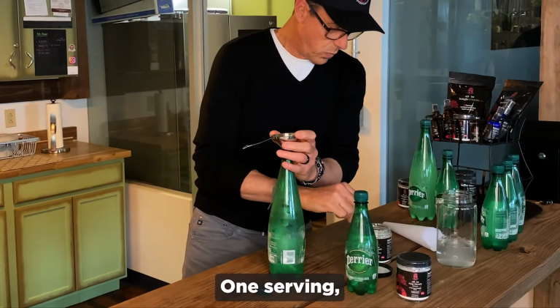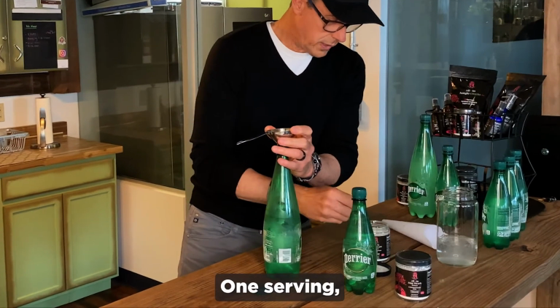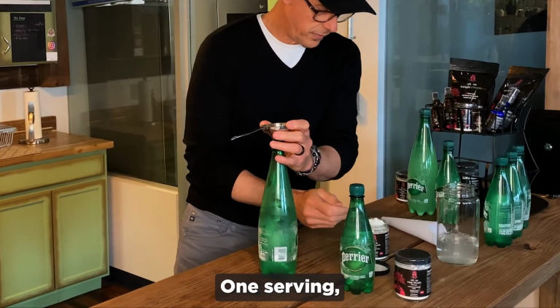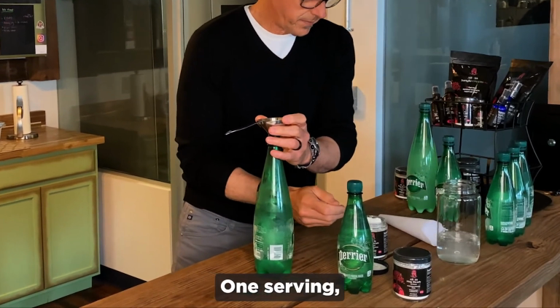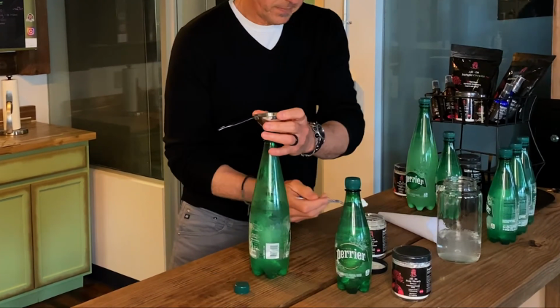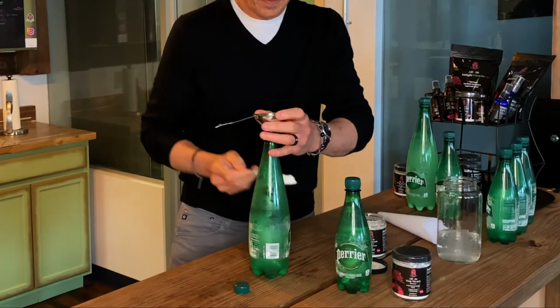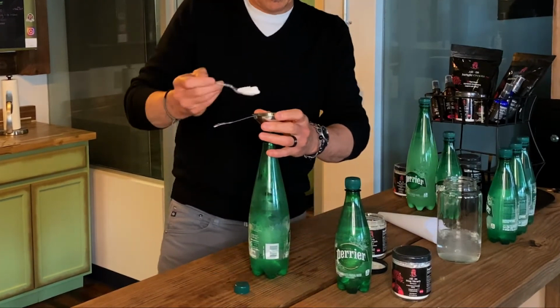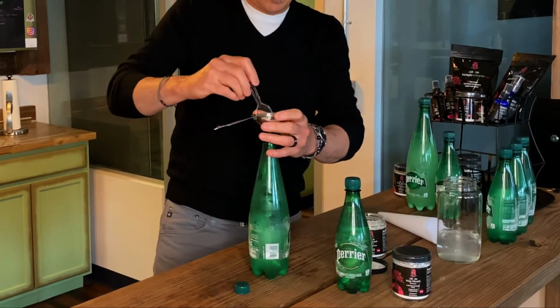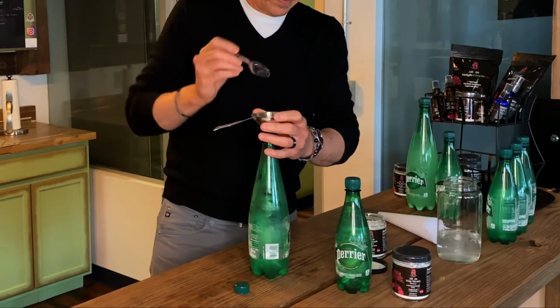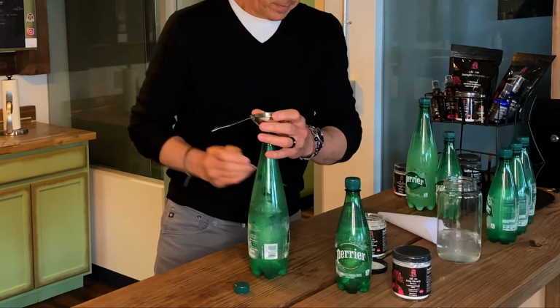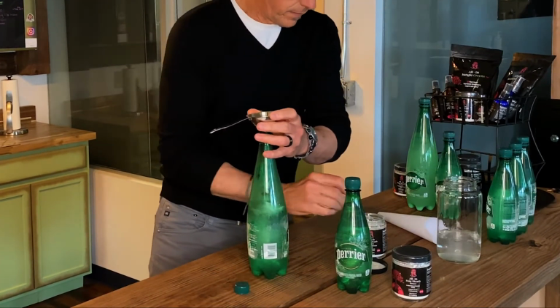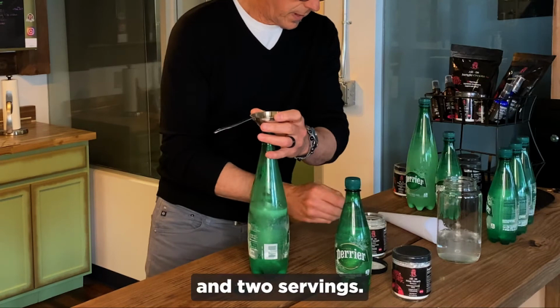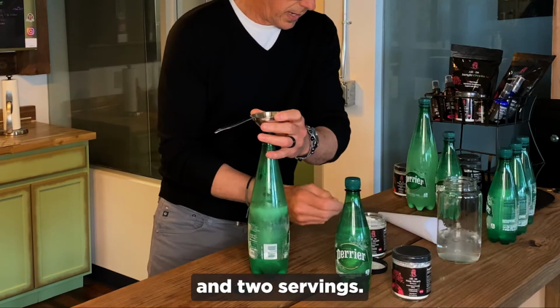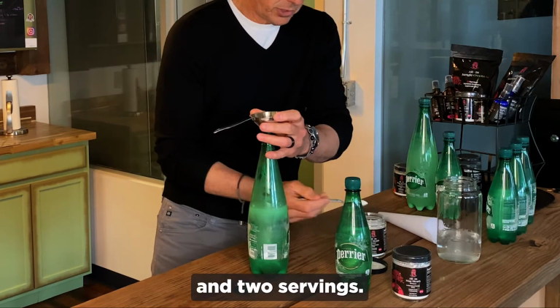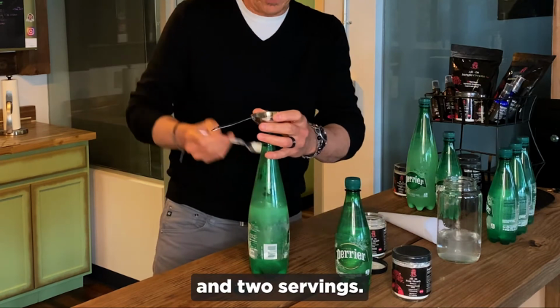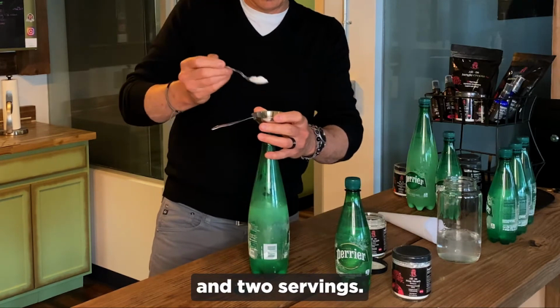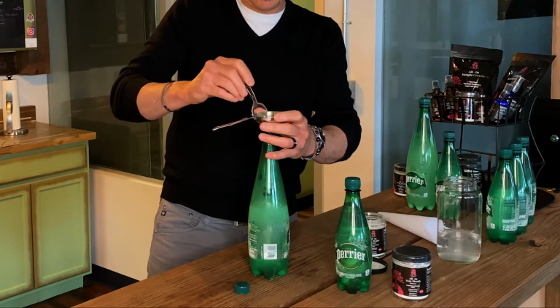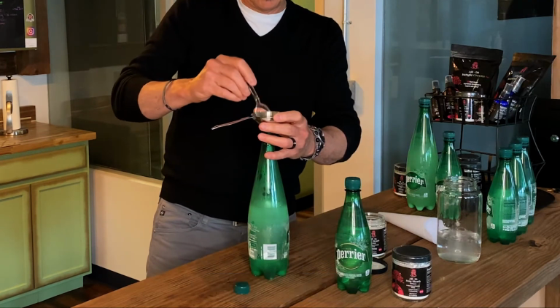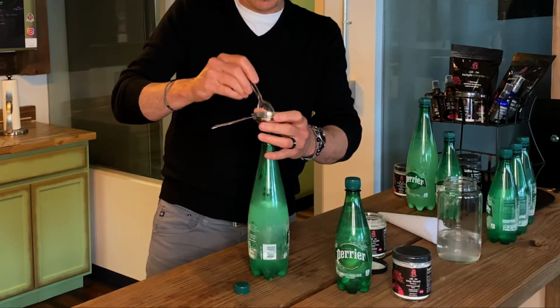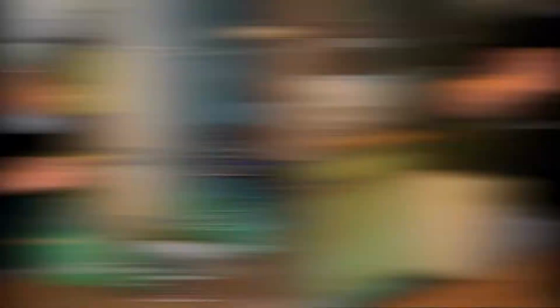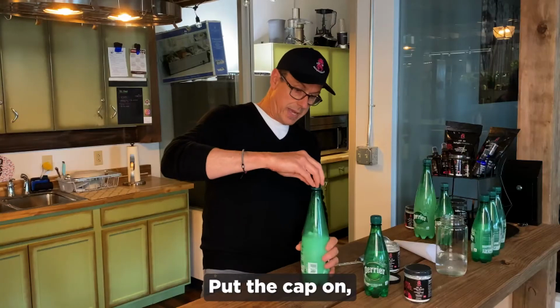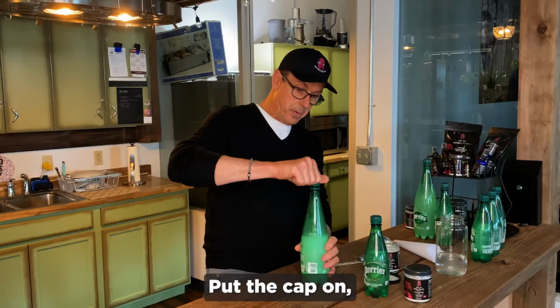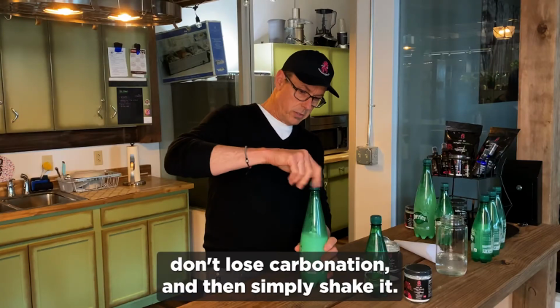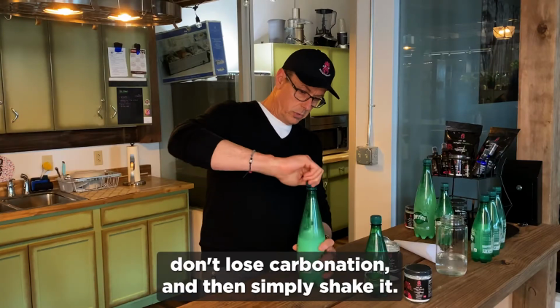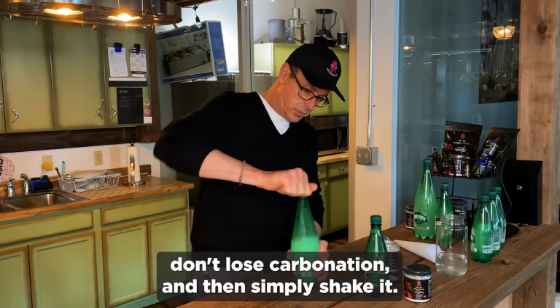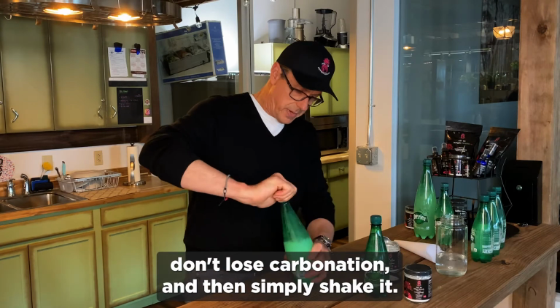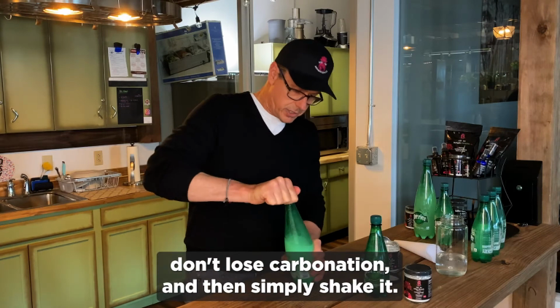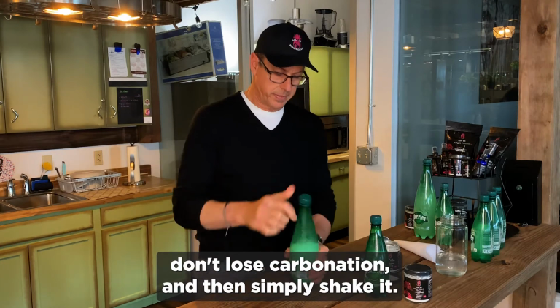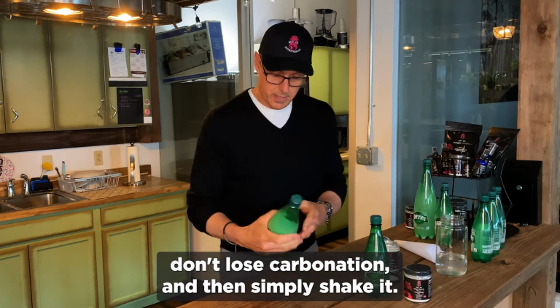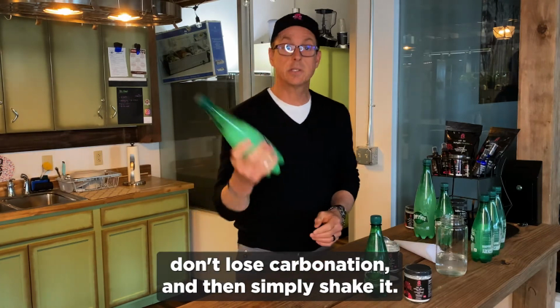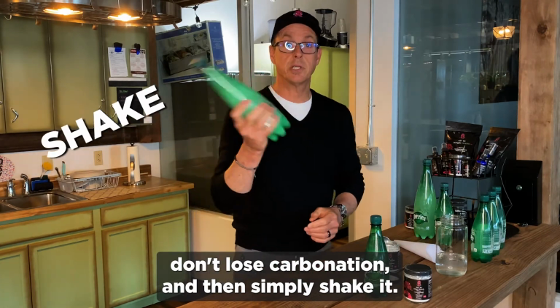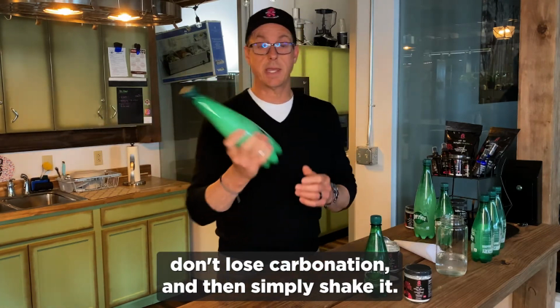One serving. And two servings. Put the cap on — don't lose carbonation. And then simply shake it.